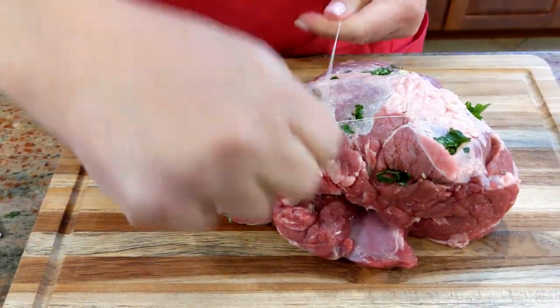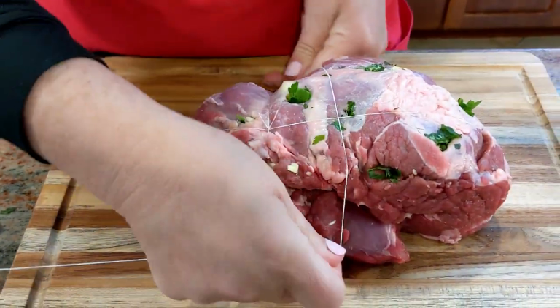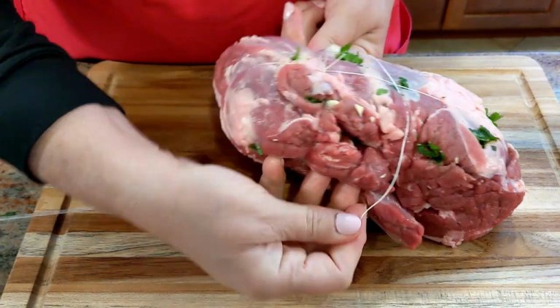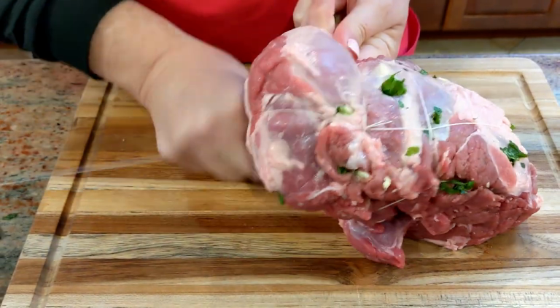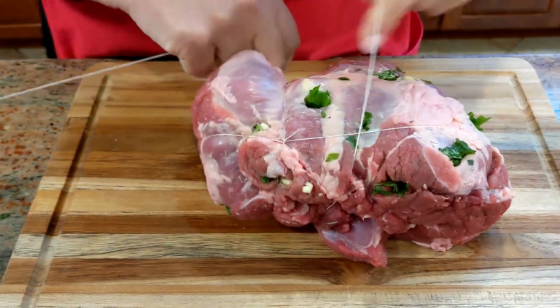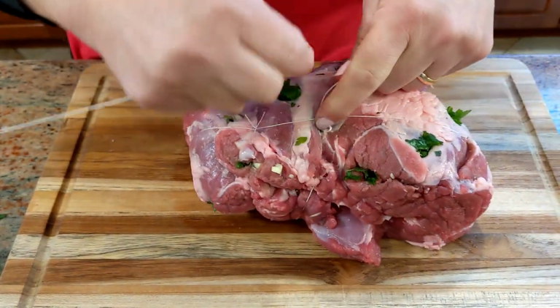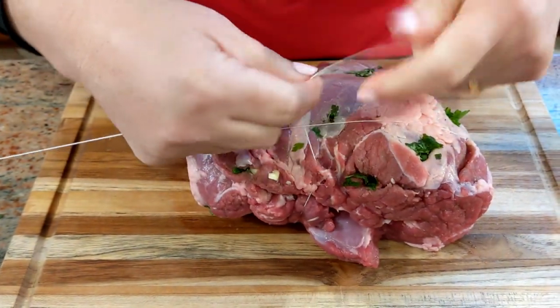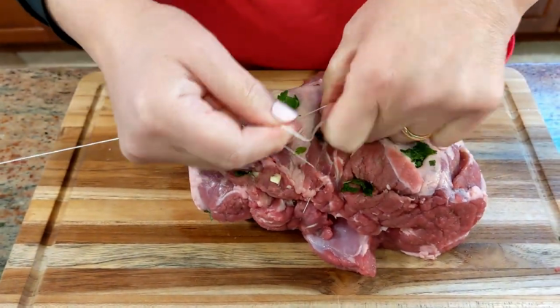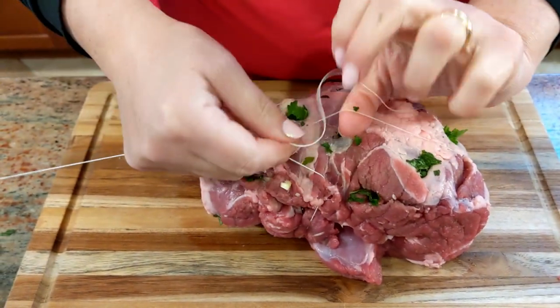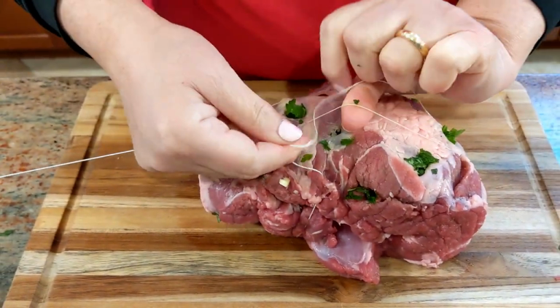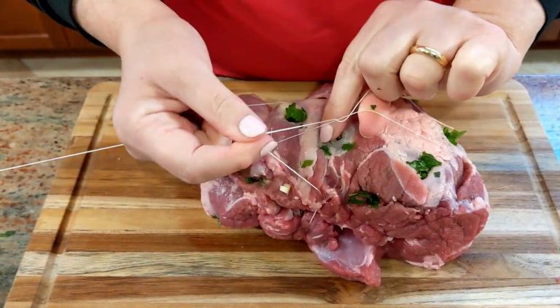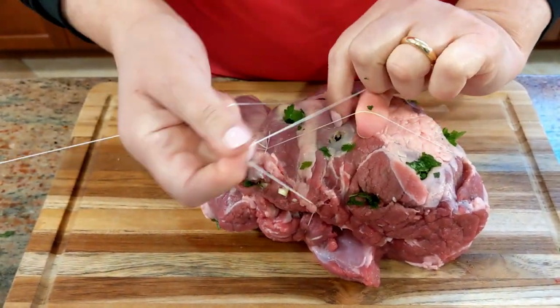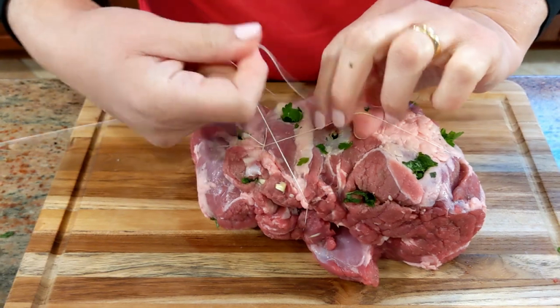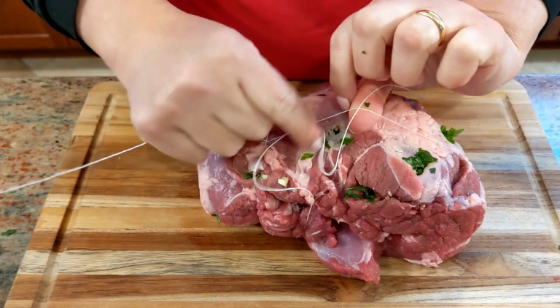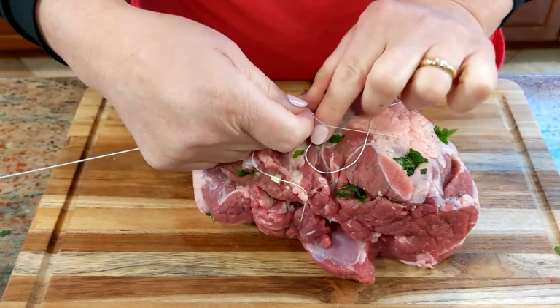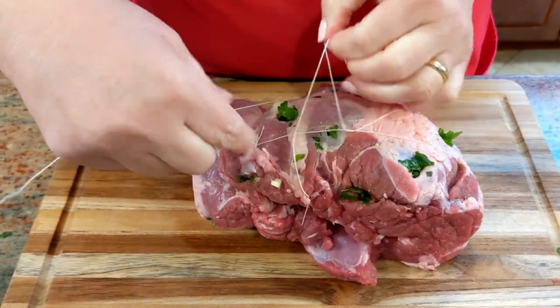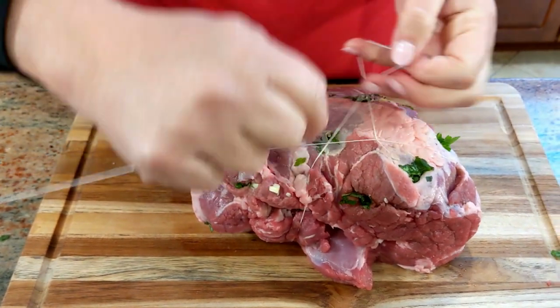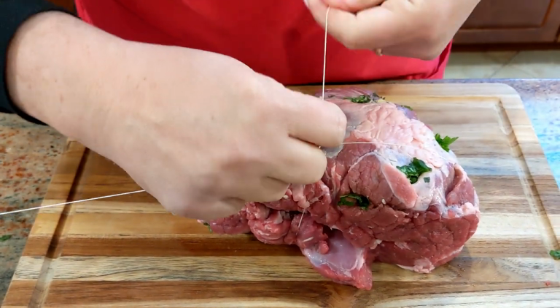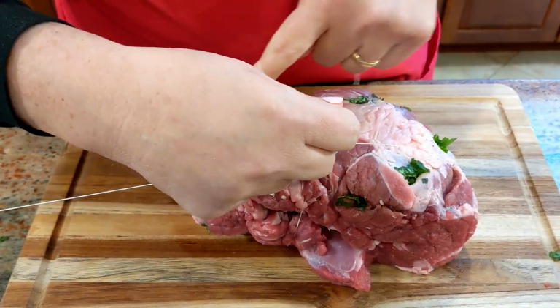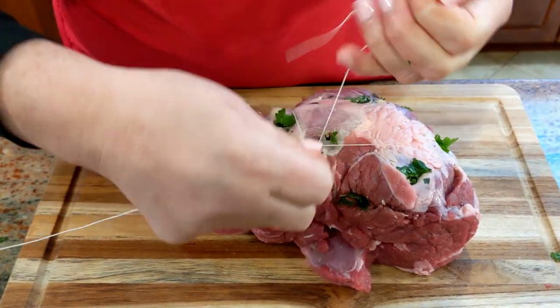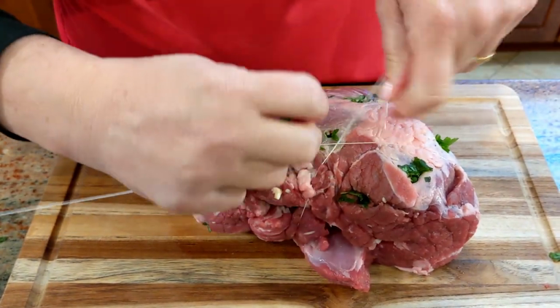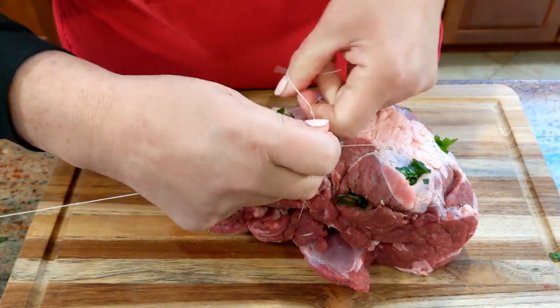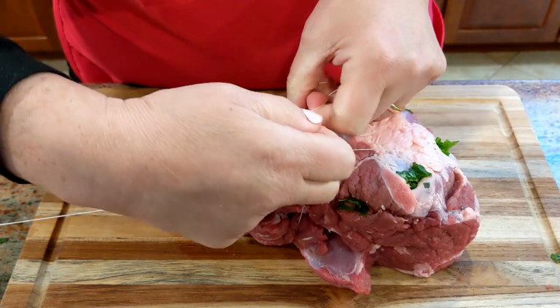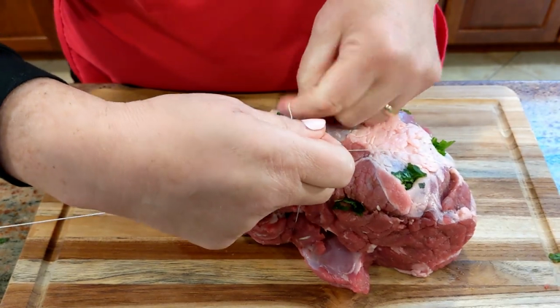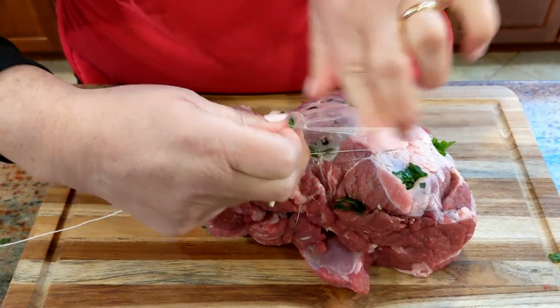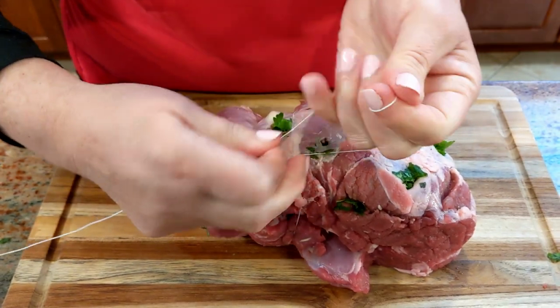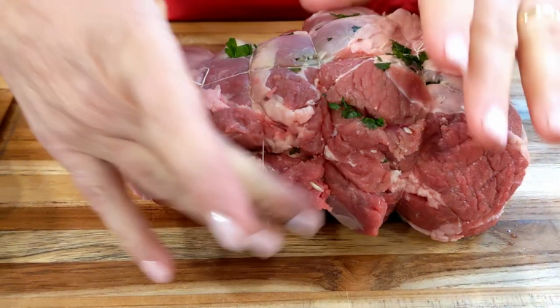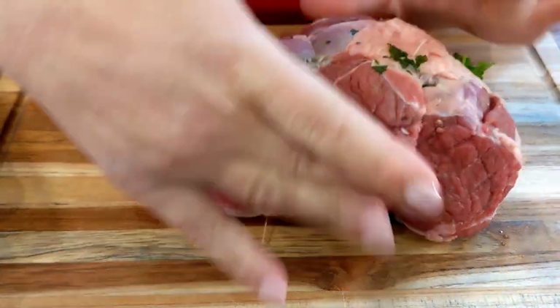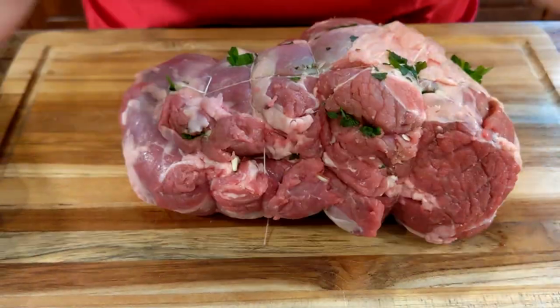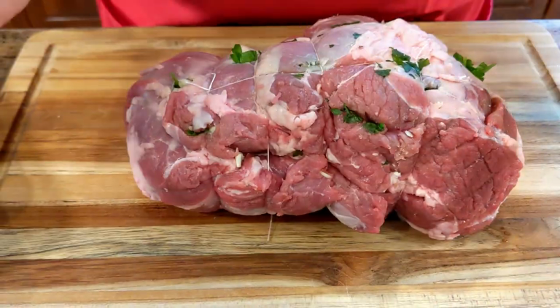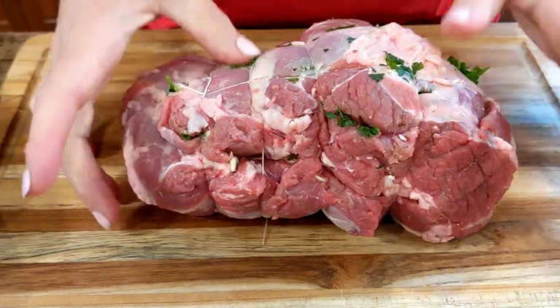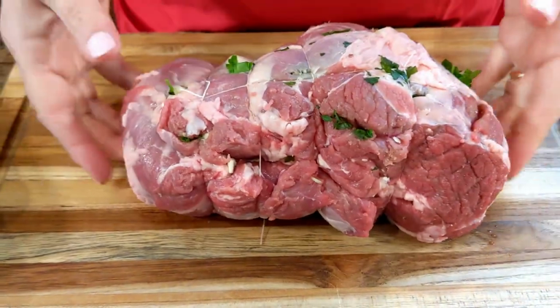Again right here — run it underneath, help yourself with the one you ran across, and just make a knot. Tutto bello legato — all tied up. Let's put it in a cooking tray. Make sure you have enough space for the potatoes.